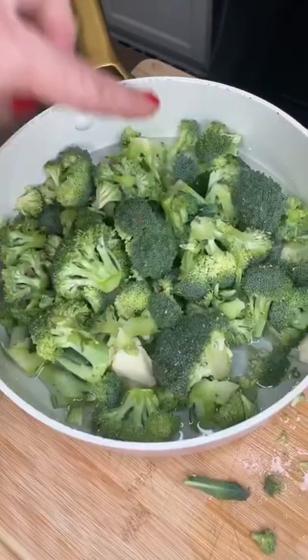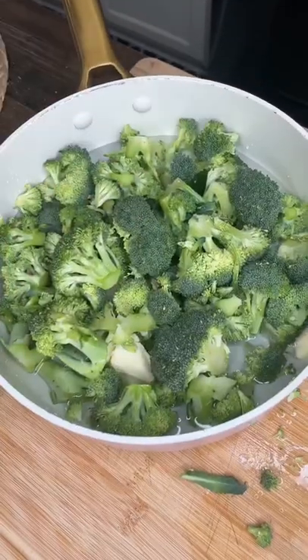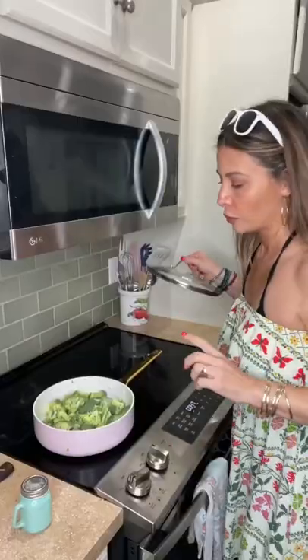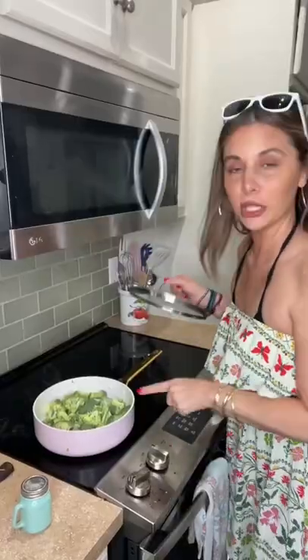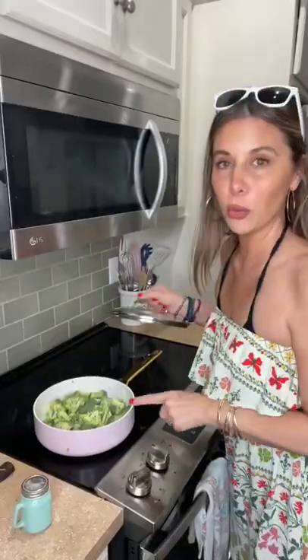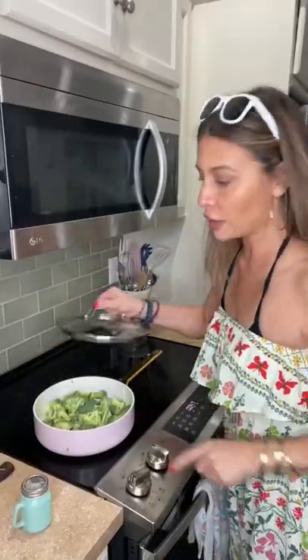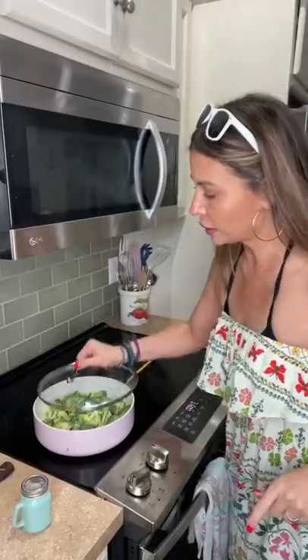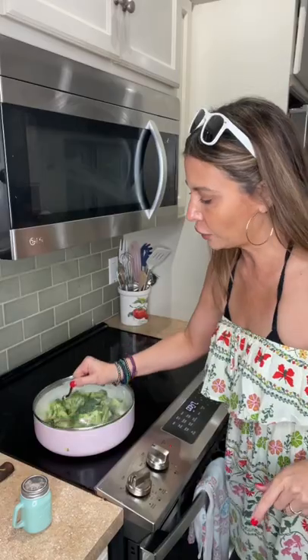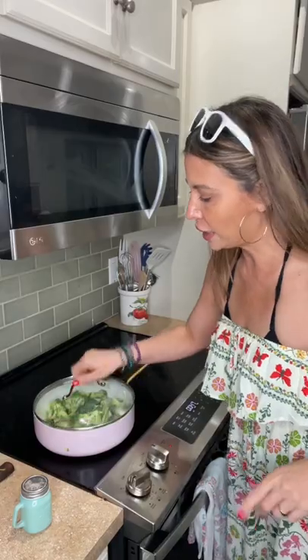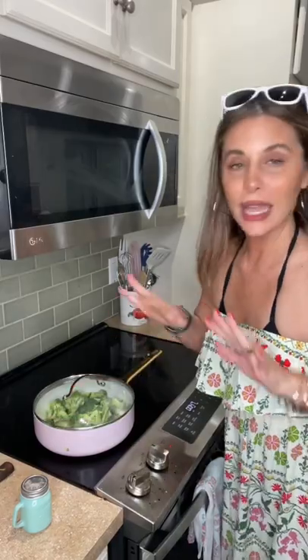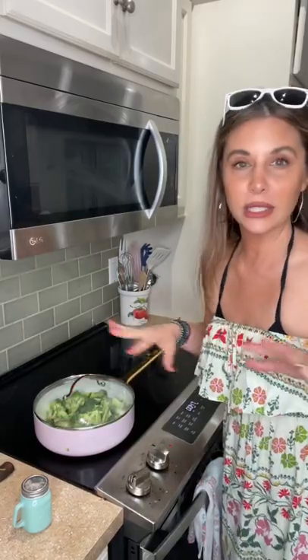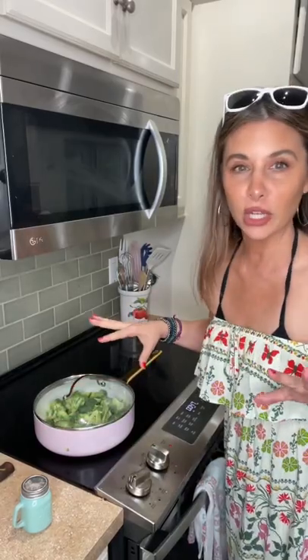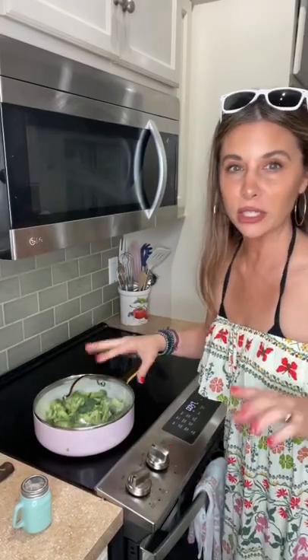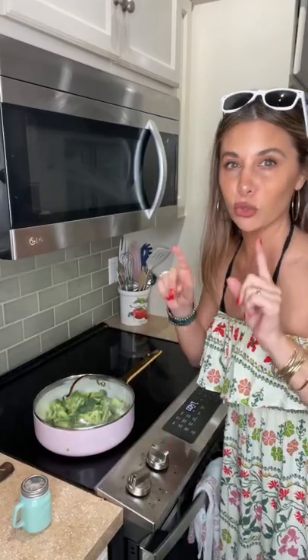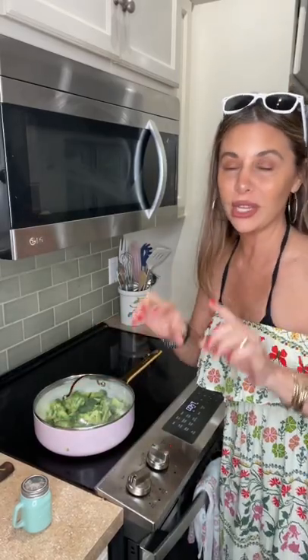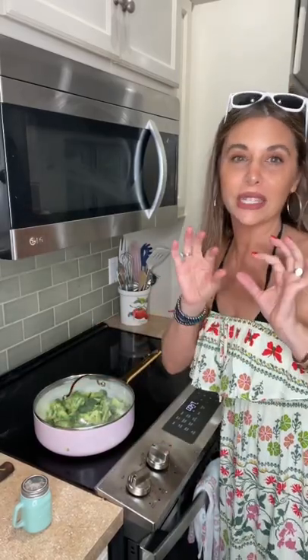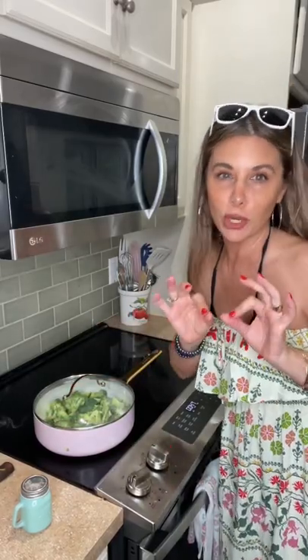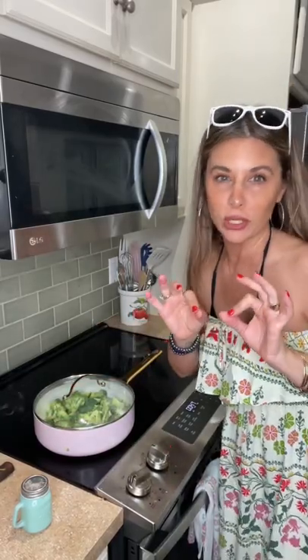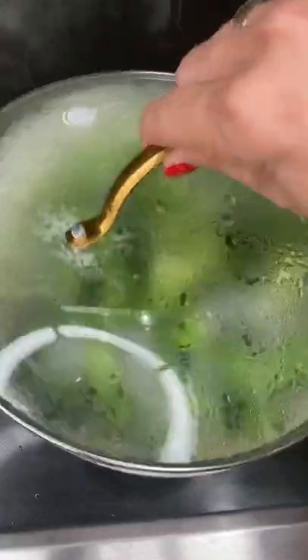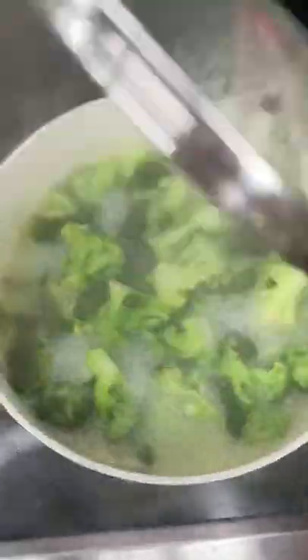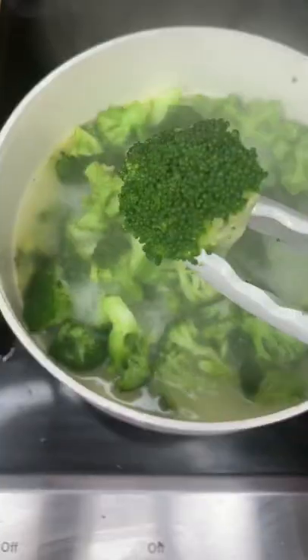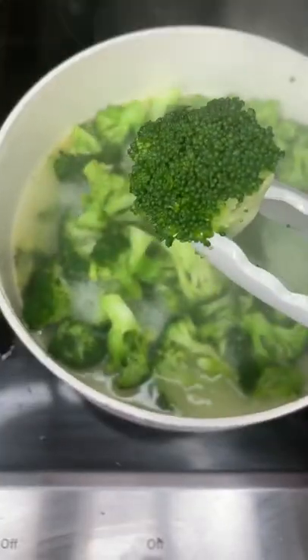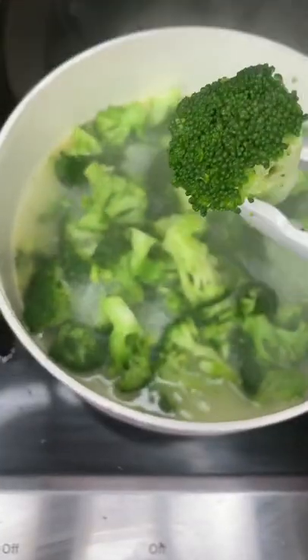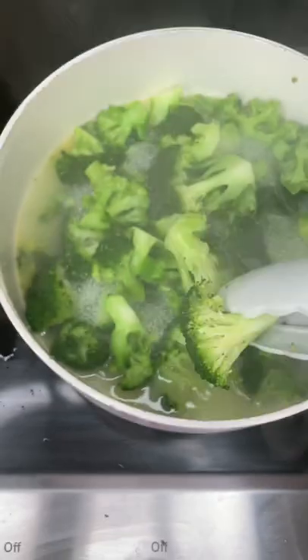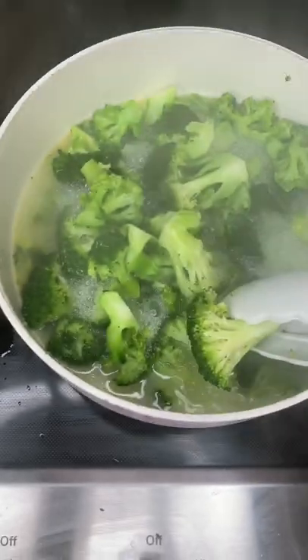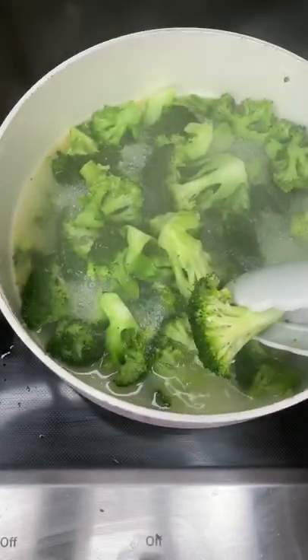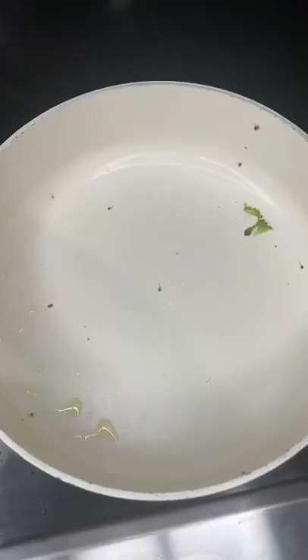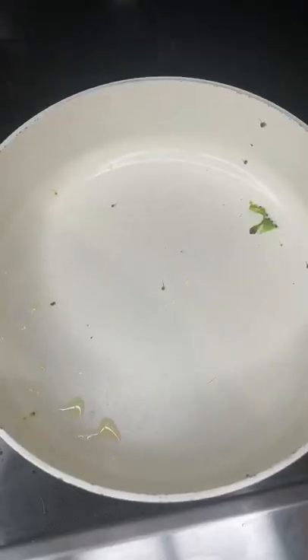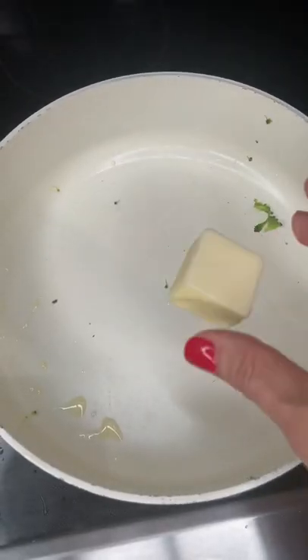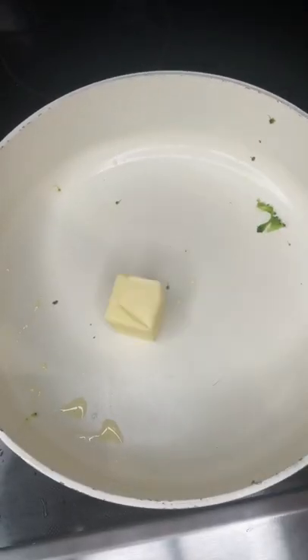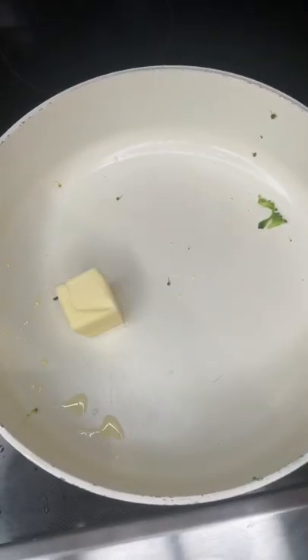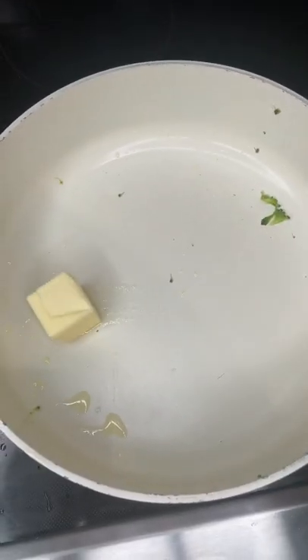Boom. Bring it to a boil, cover it and steam just until it's green and a little bit crisp. Perfect. Now we're going to drain the water out. Same pan, hunk of butter.